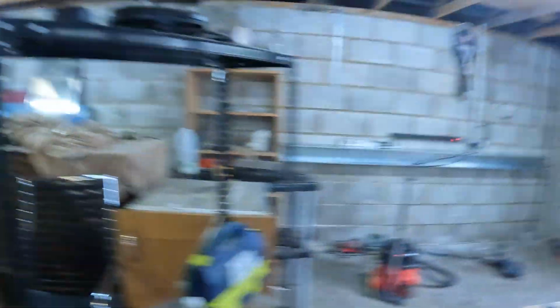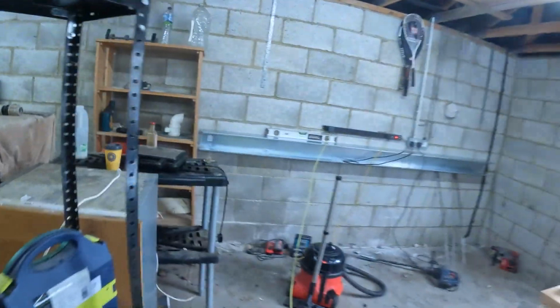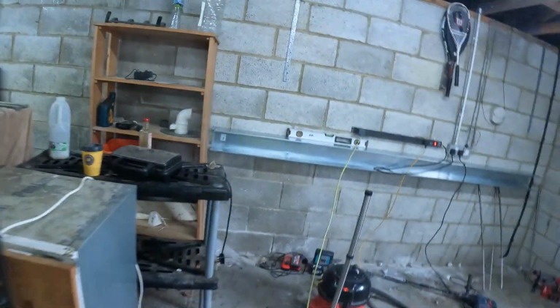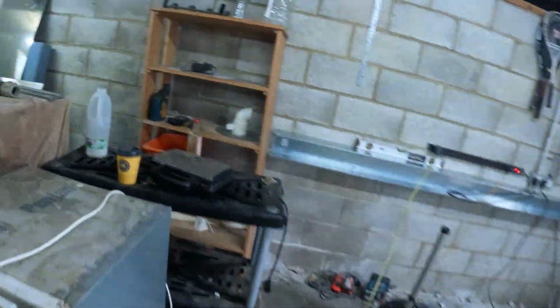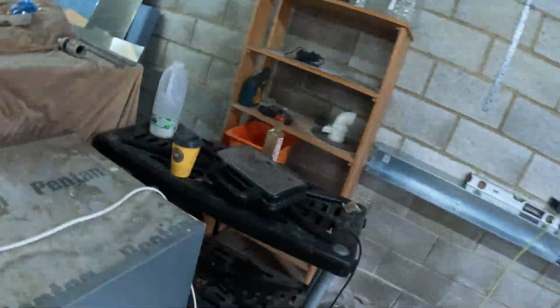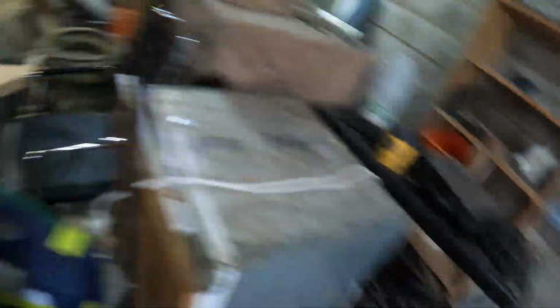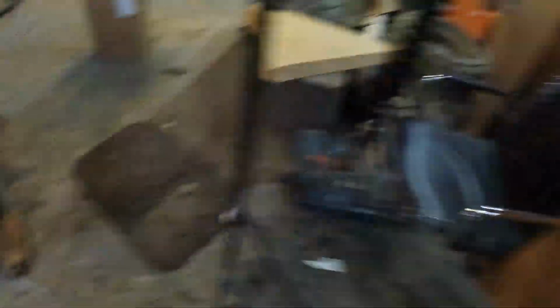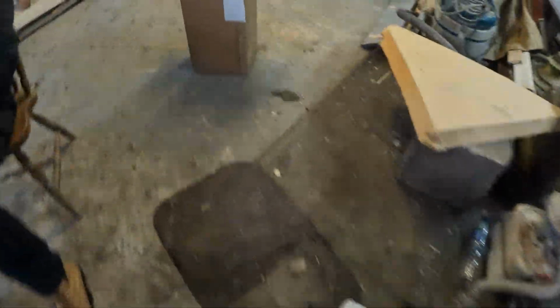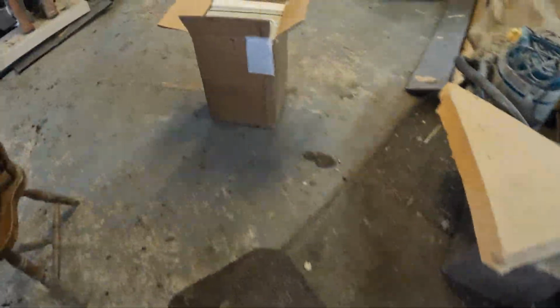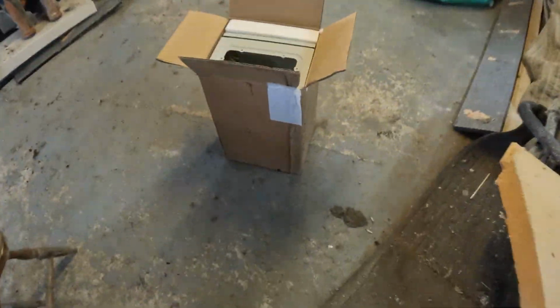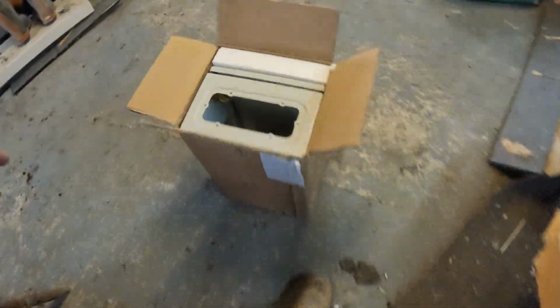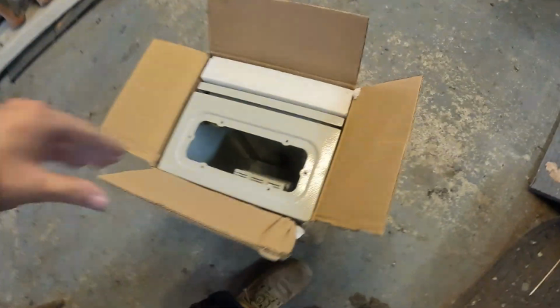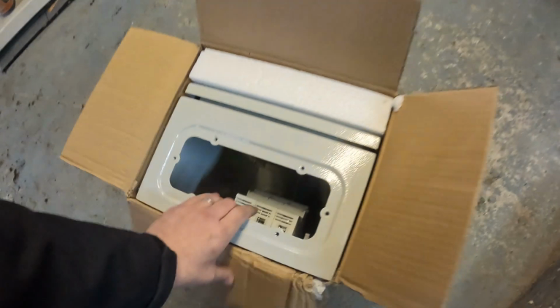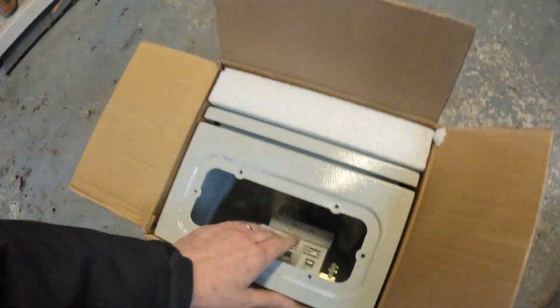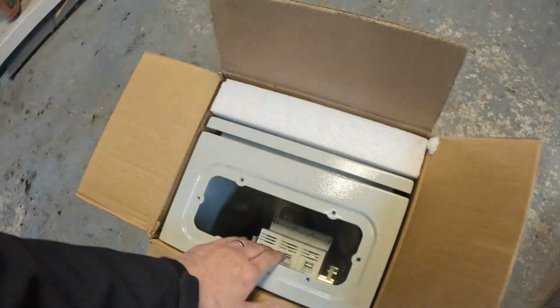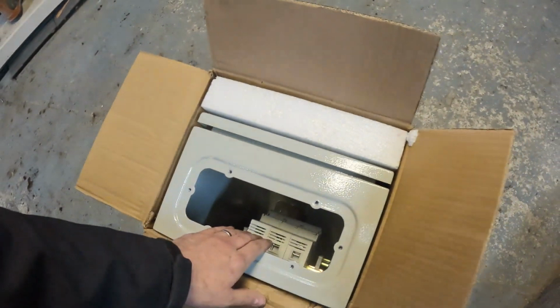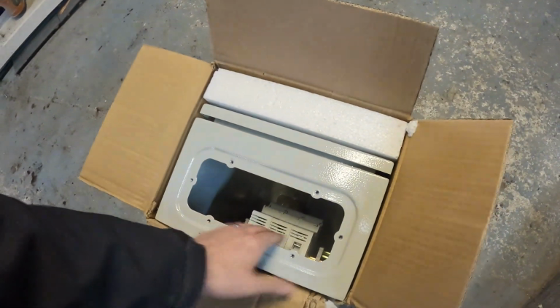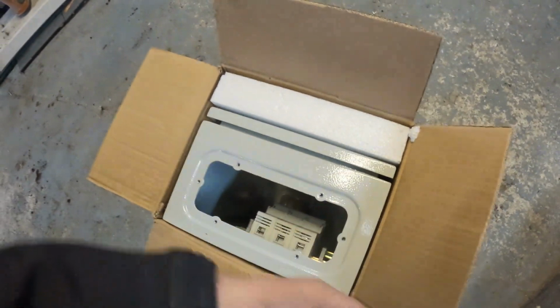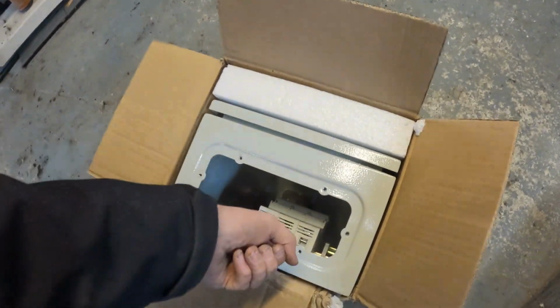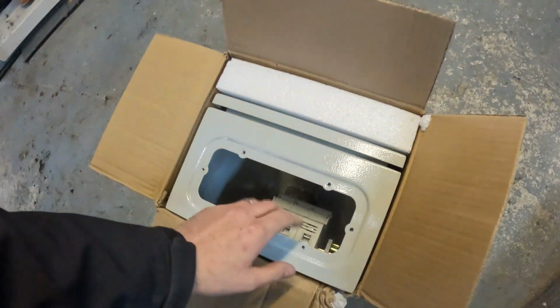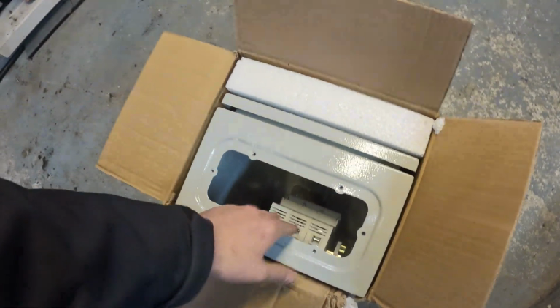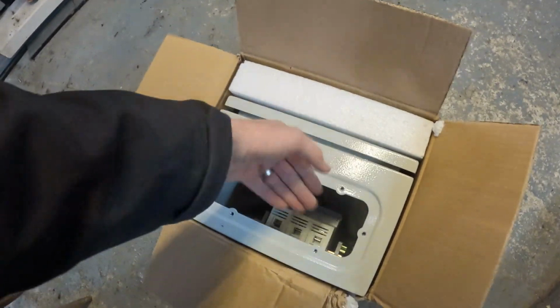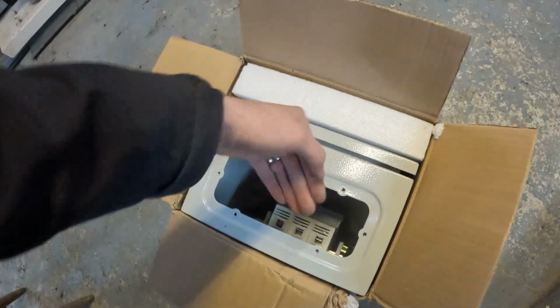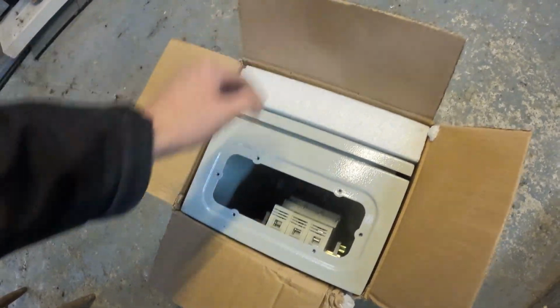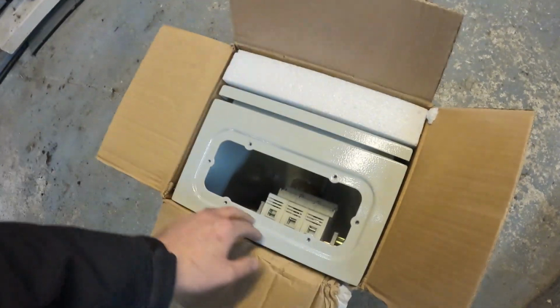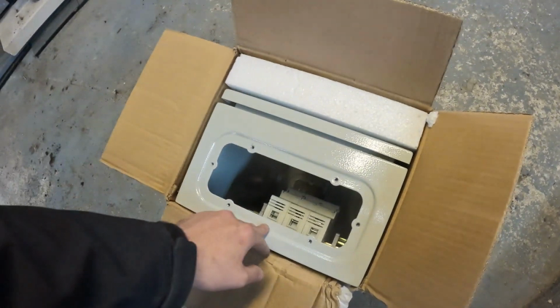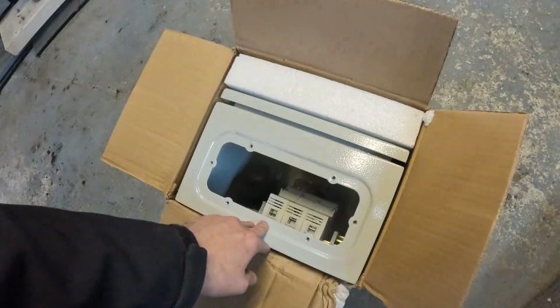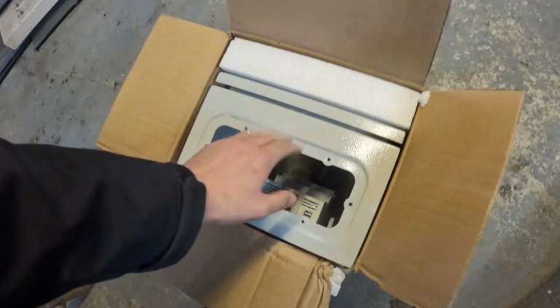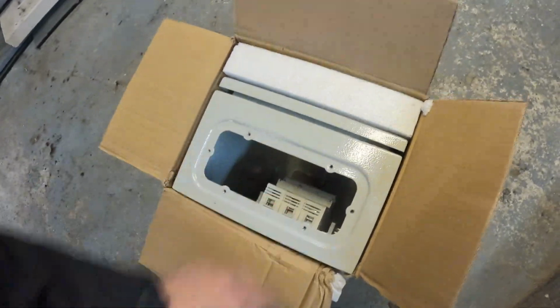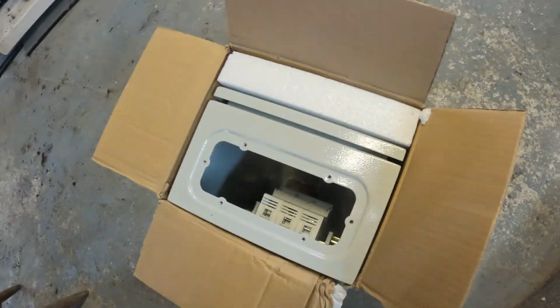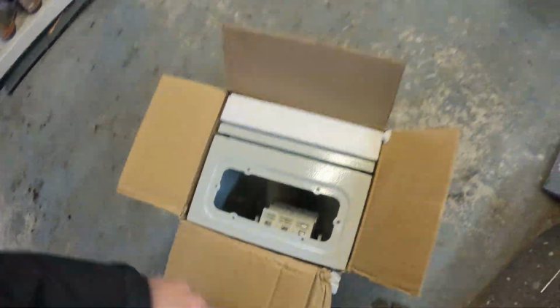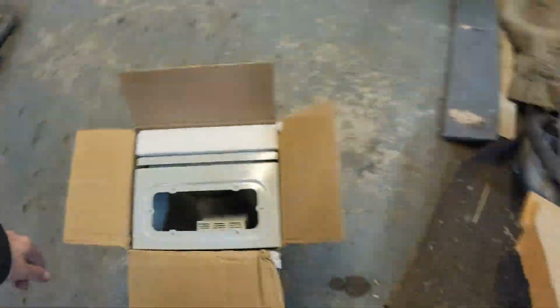So we're going to decide where this isolator is going to sit. We've got this big whacking isolator — that's going to take the mains cables in, and then obviously out of that it'll be fused for the house.